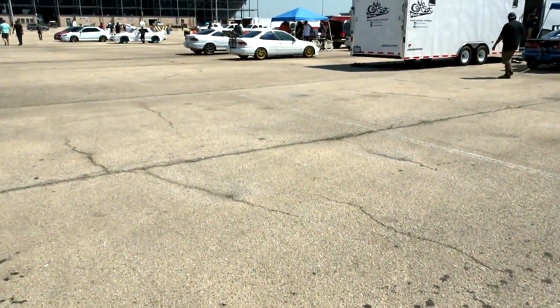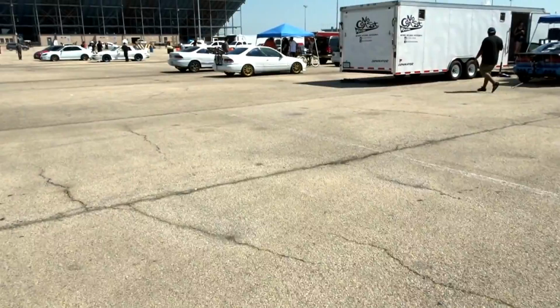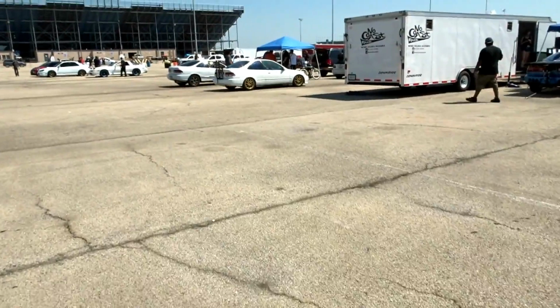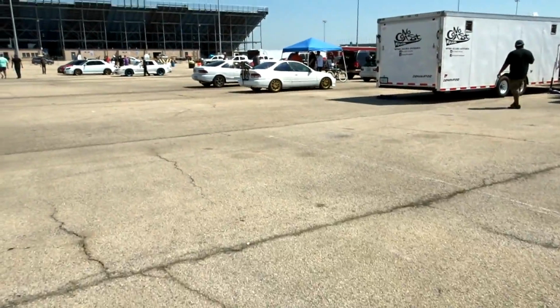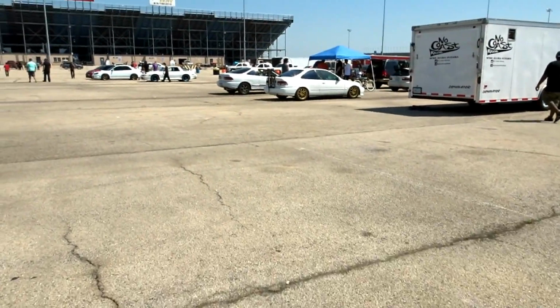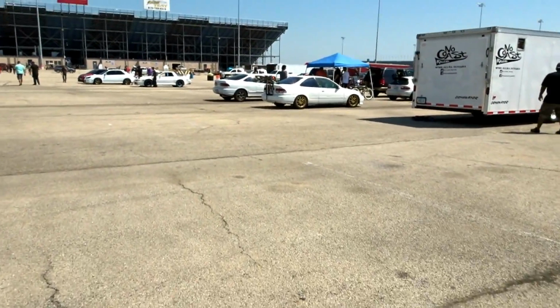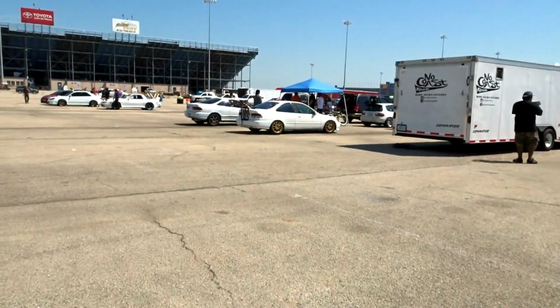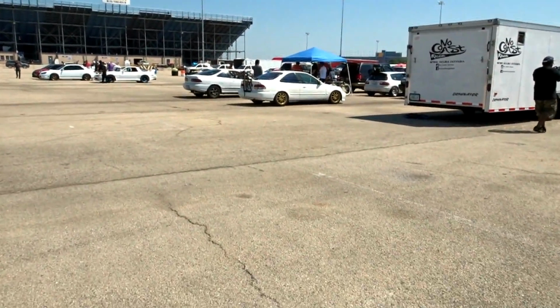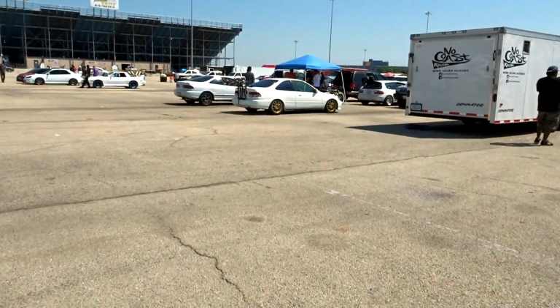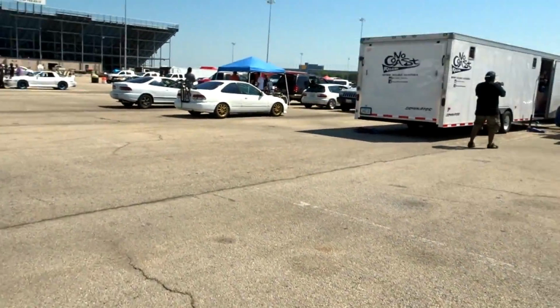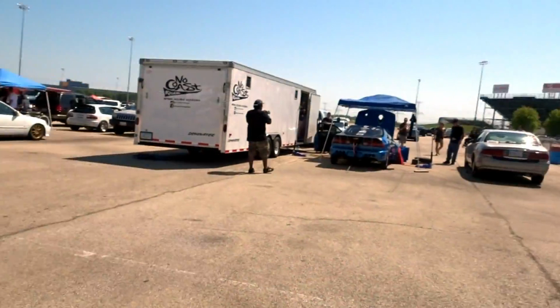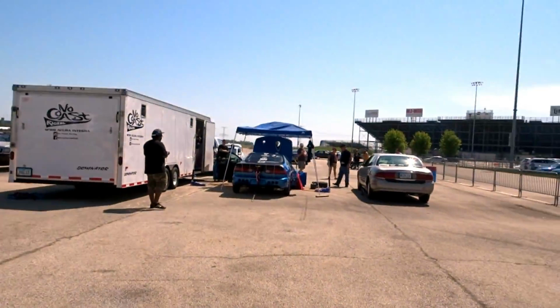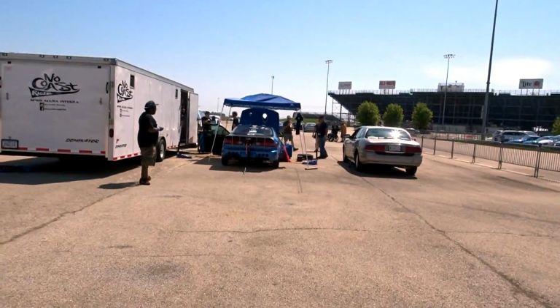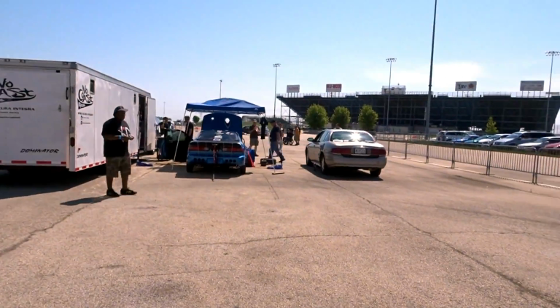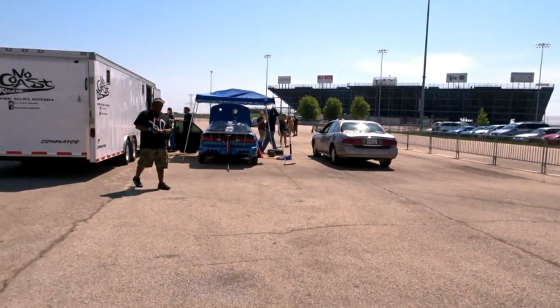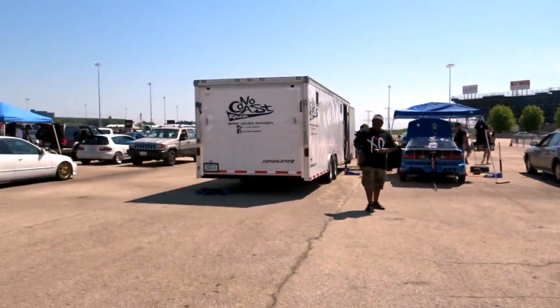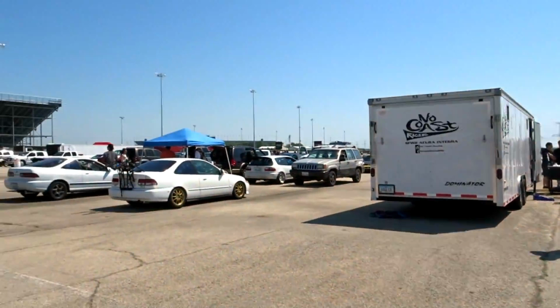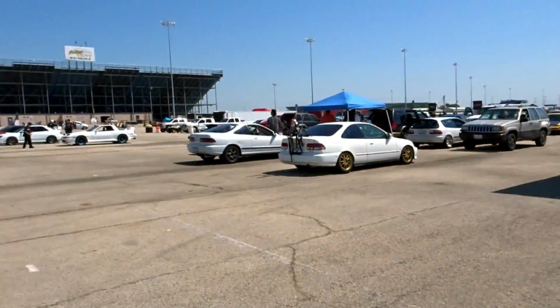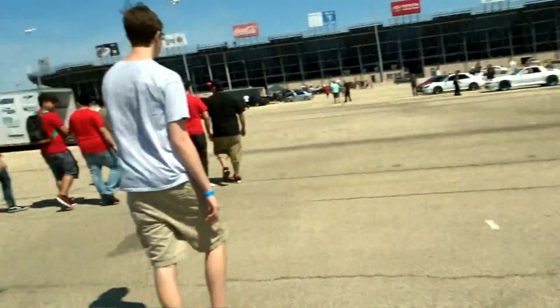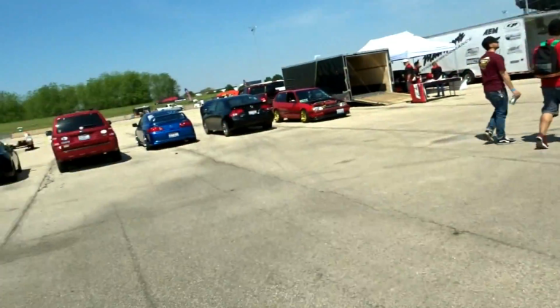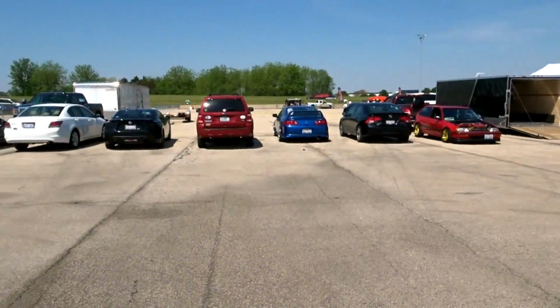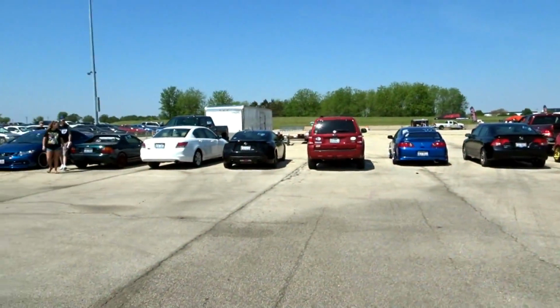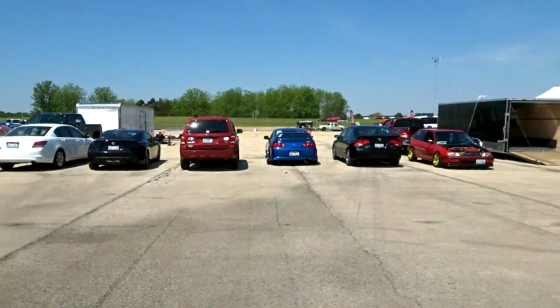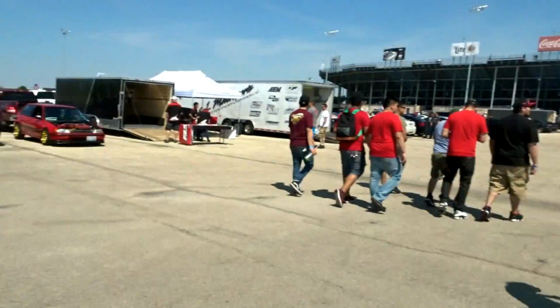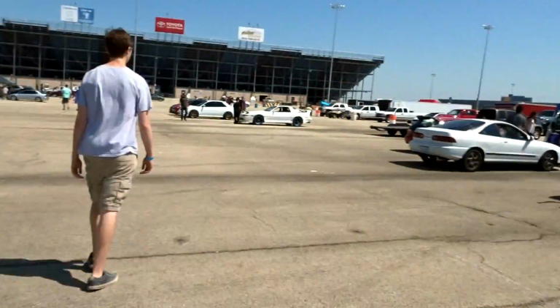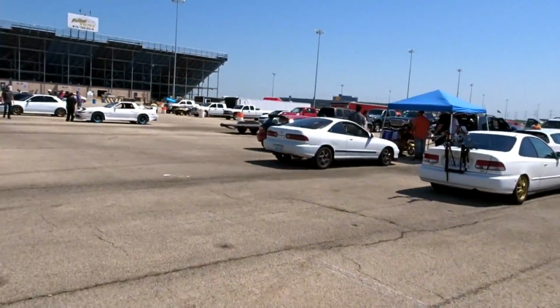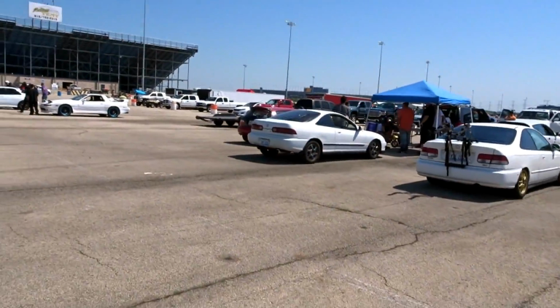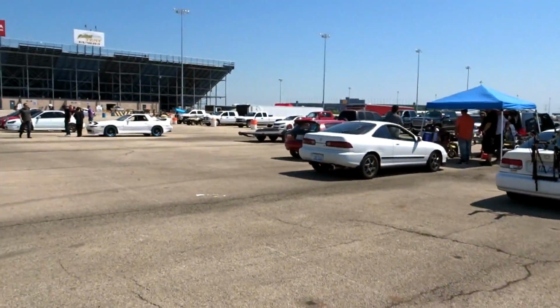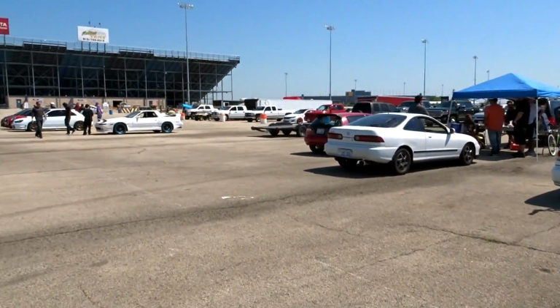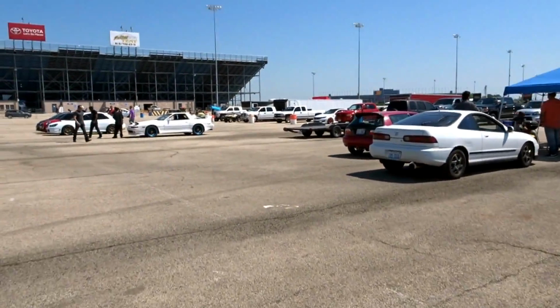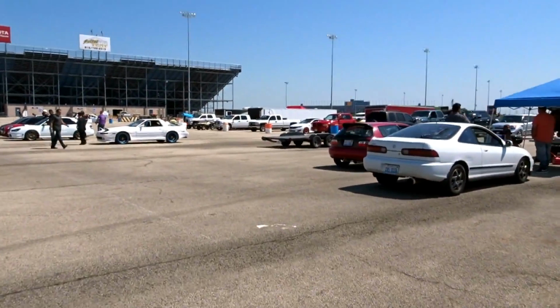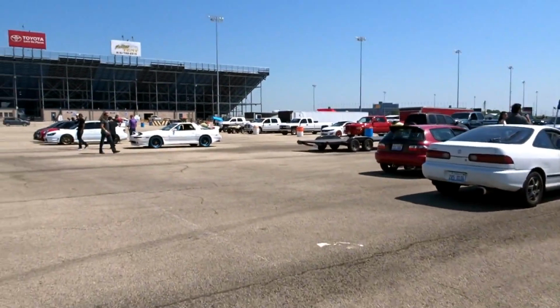Alright guys, so we're out here — drag racing's about to start. Just a few cars already getting warmed up. I'll show you a bit of the drag racing footage. This is pretty much just a little walkout of the car show, walking to the stadium.